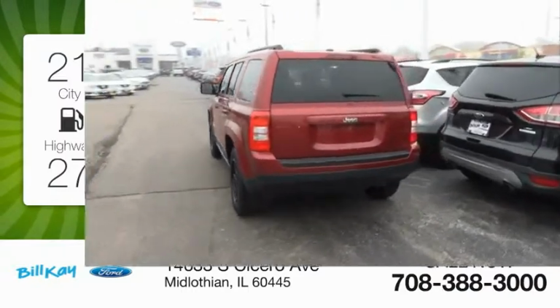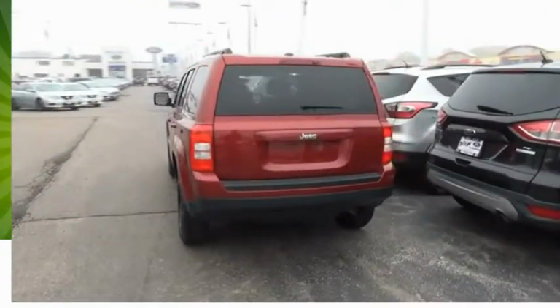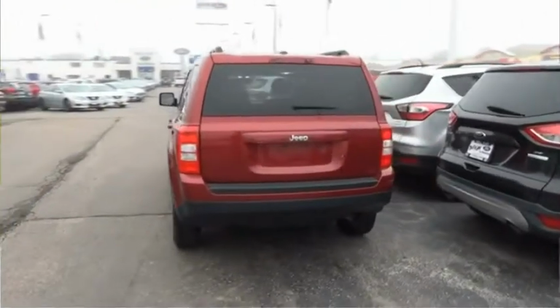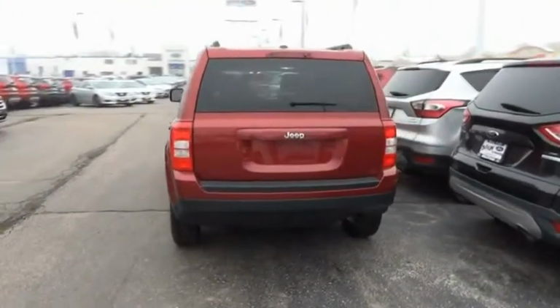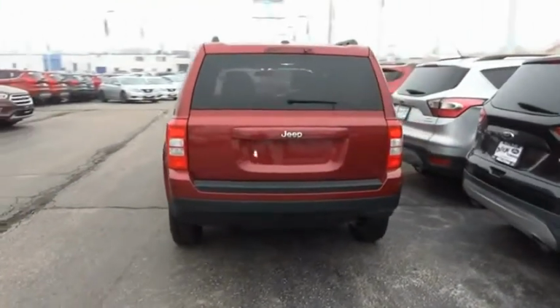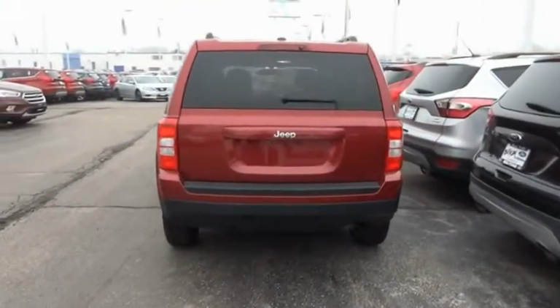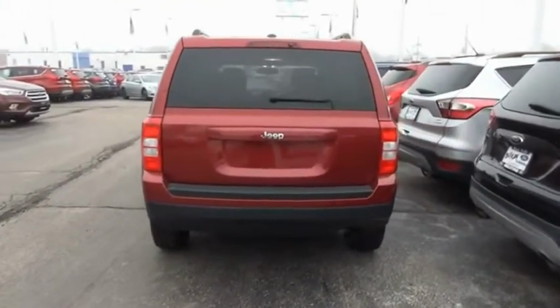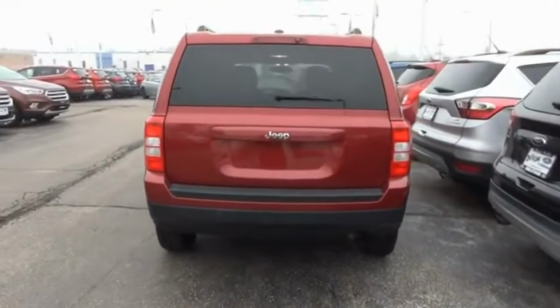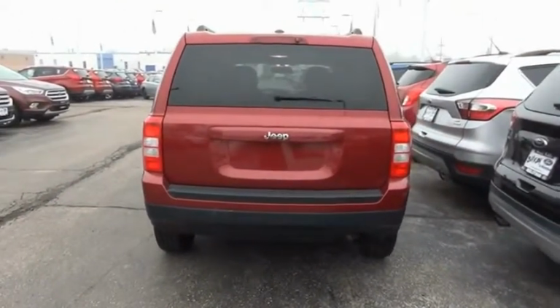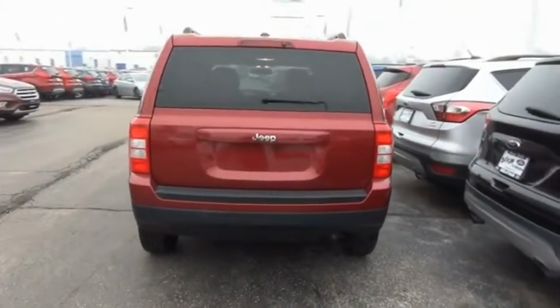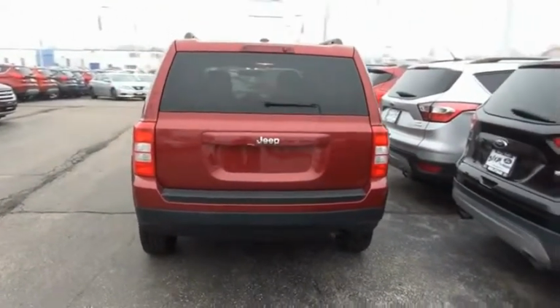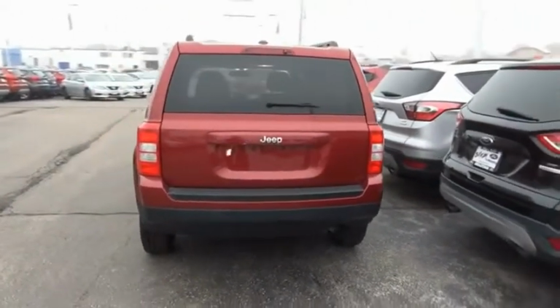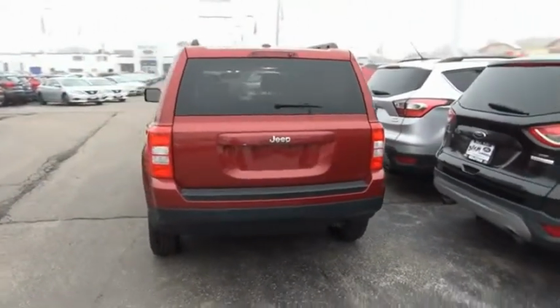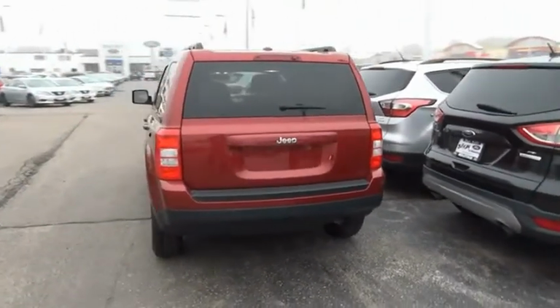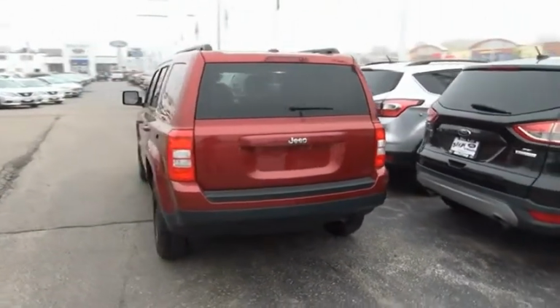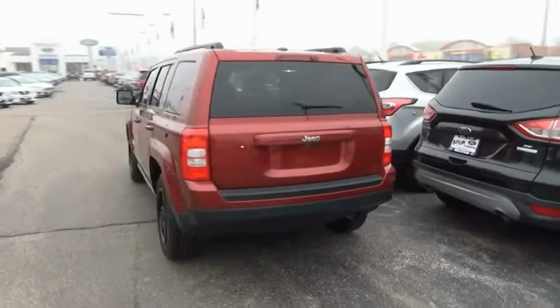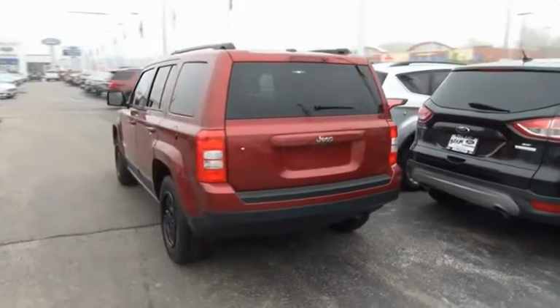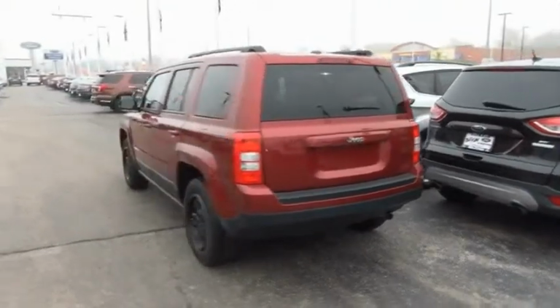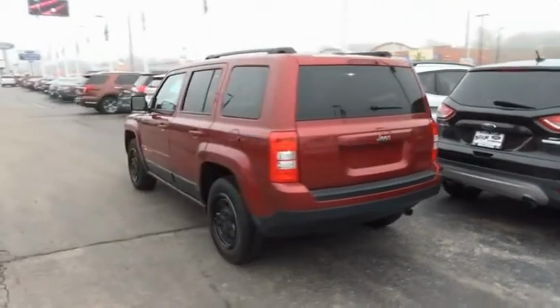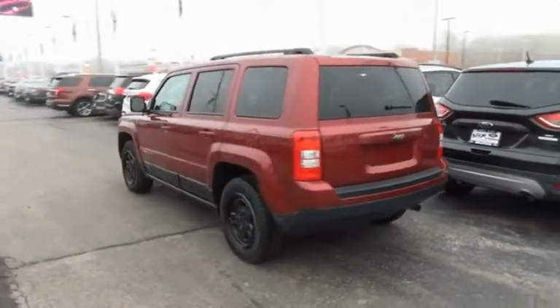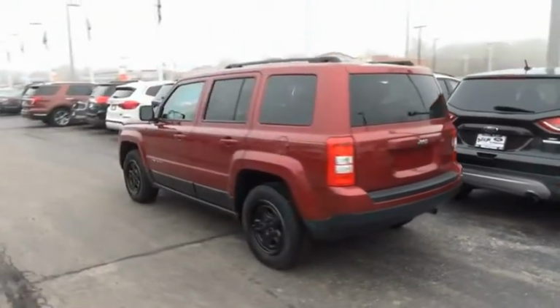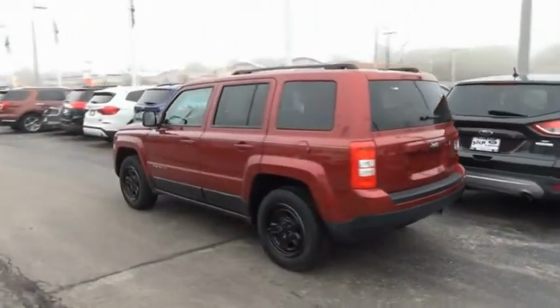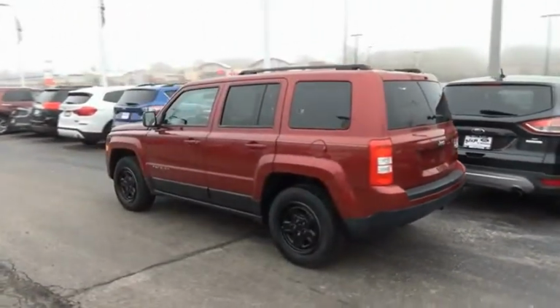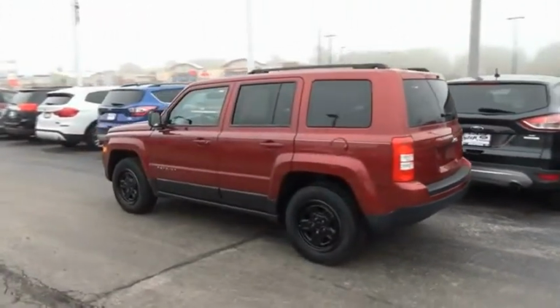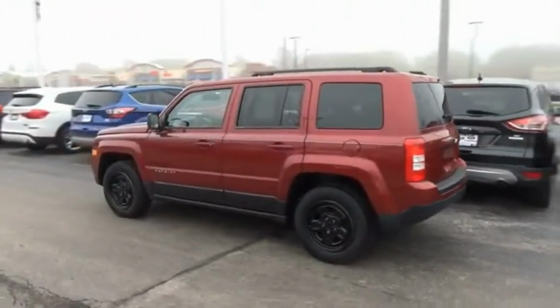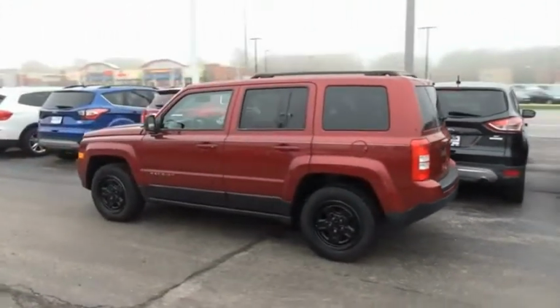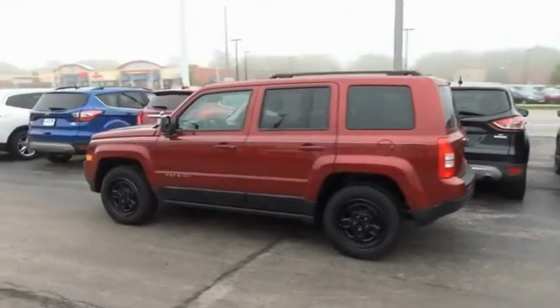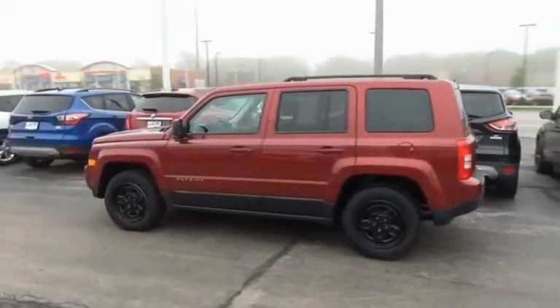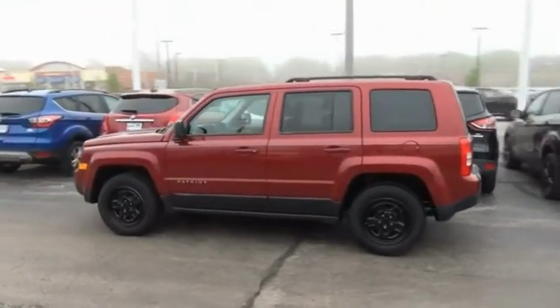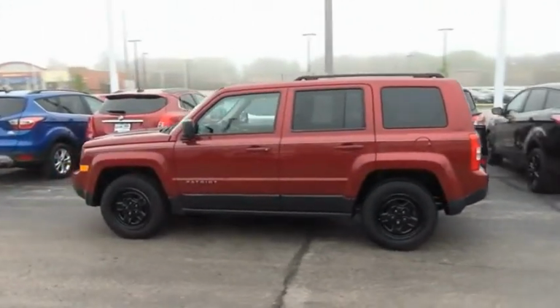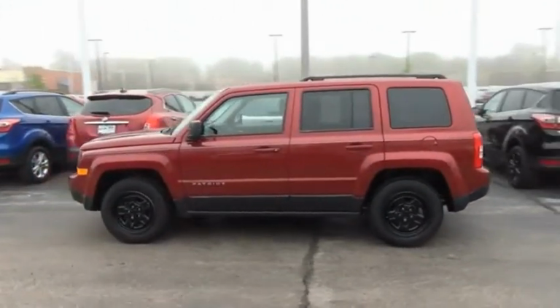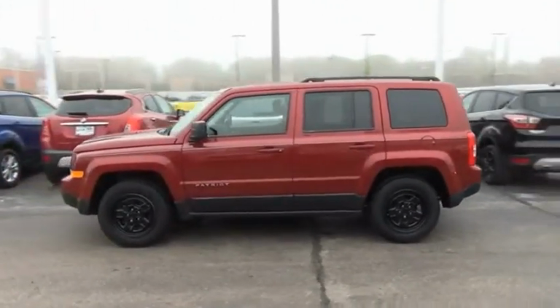The Jeep Patriot is unmistakably a Jeep. It looks like a cross between a Jeep Liberty and Jeep Compass, or maybe a three-quarter scale version of the big Jeep Commander.